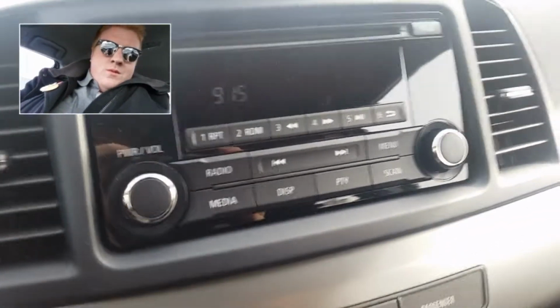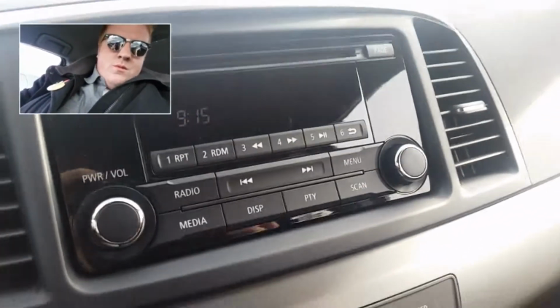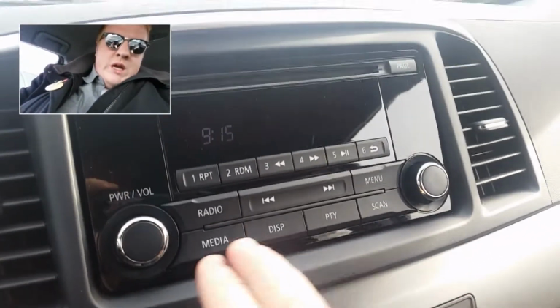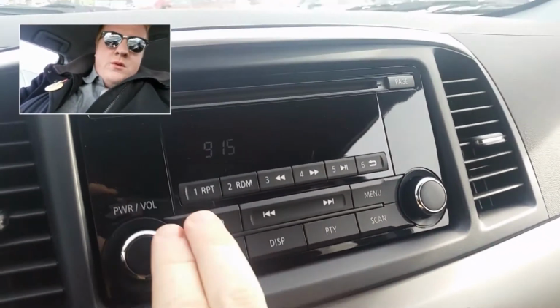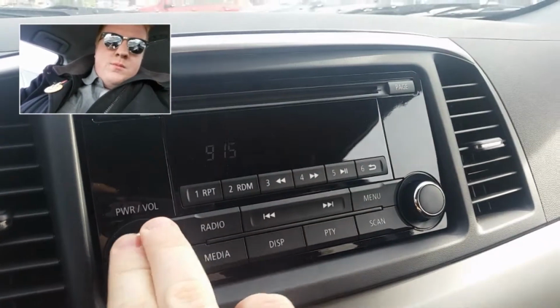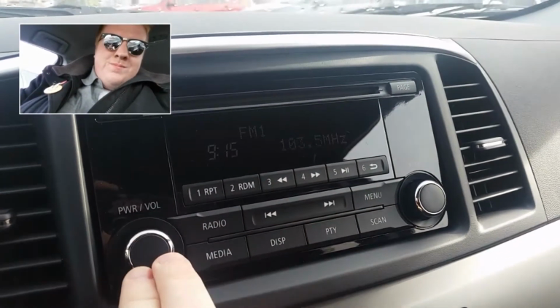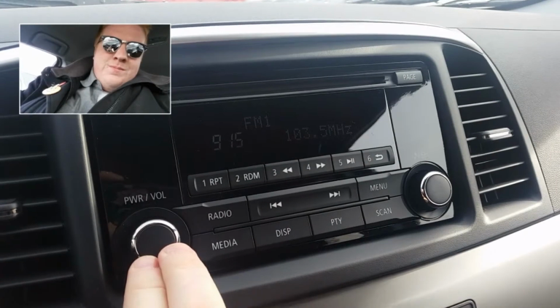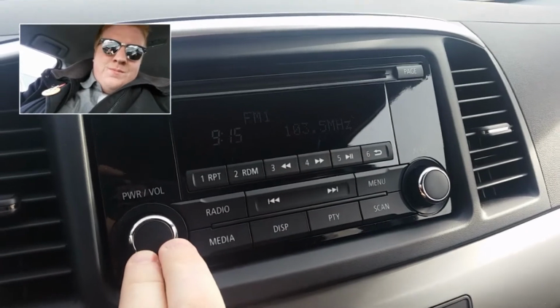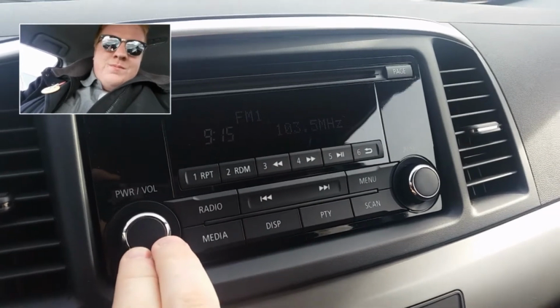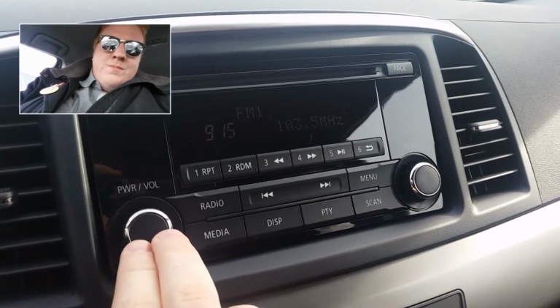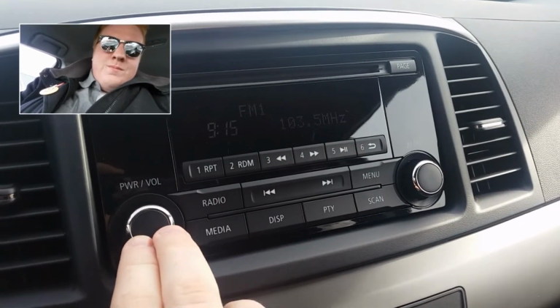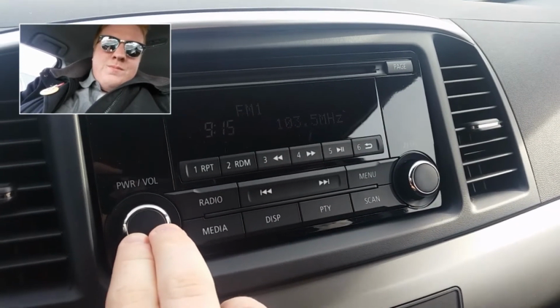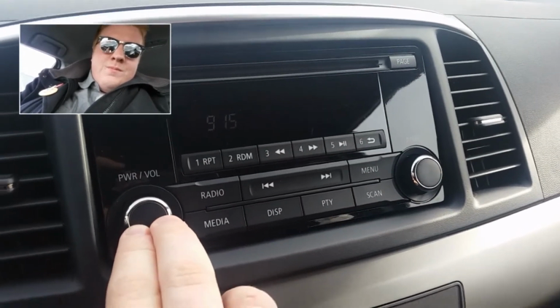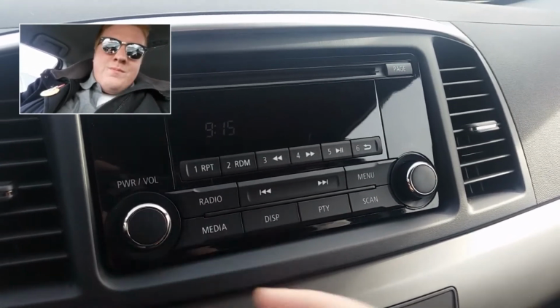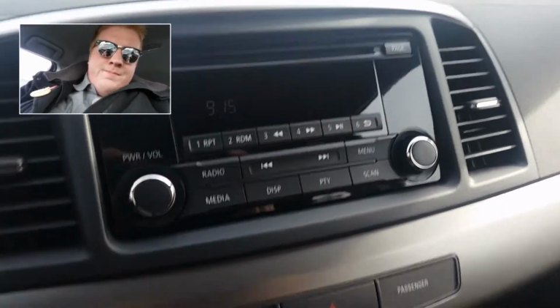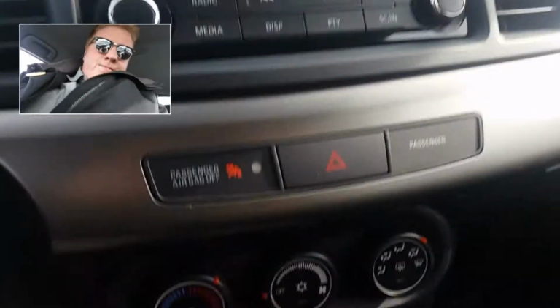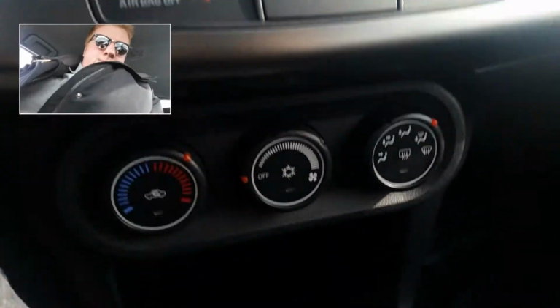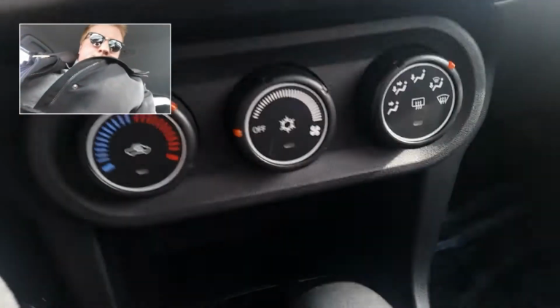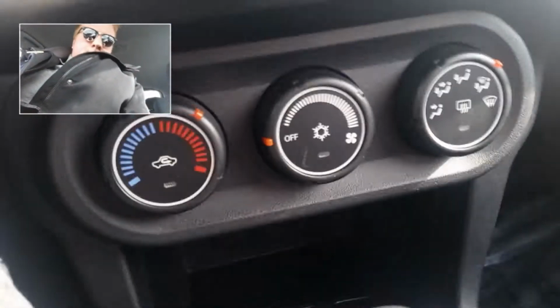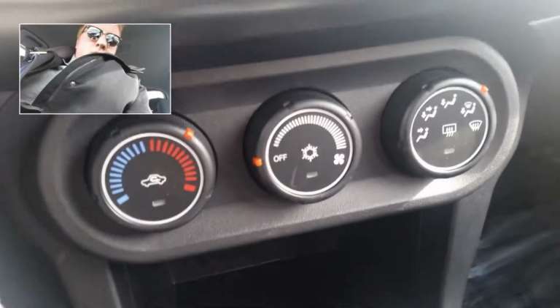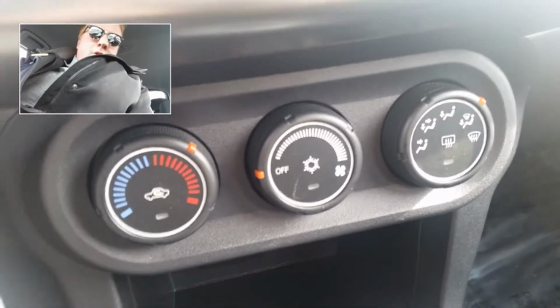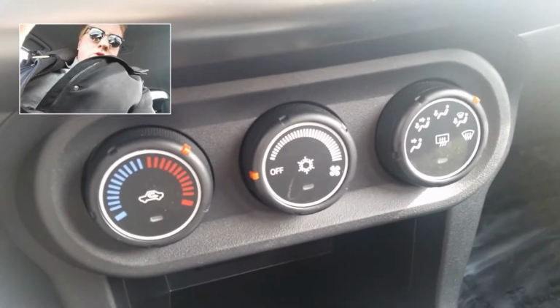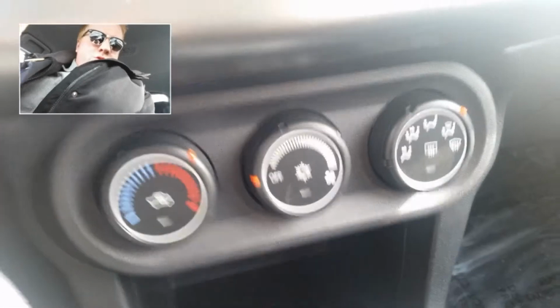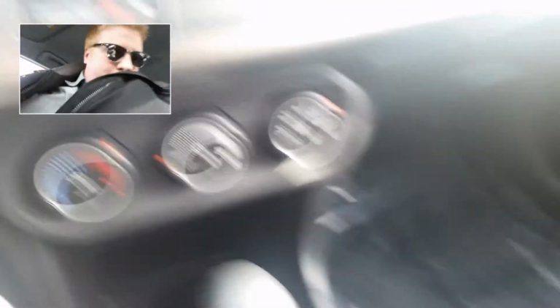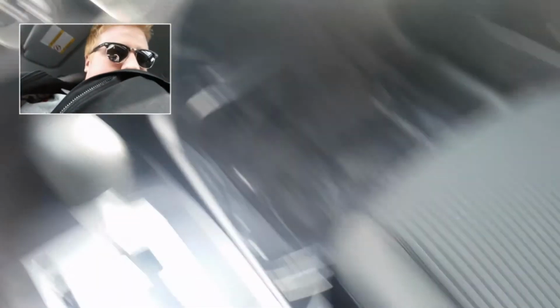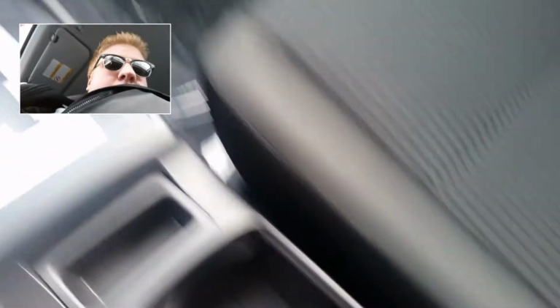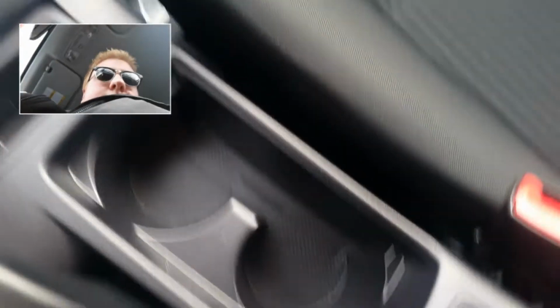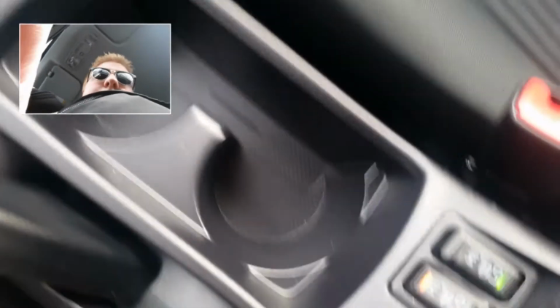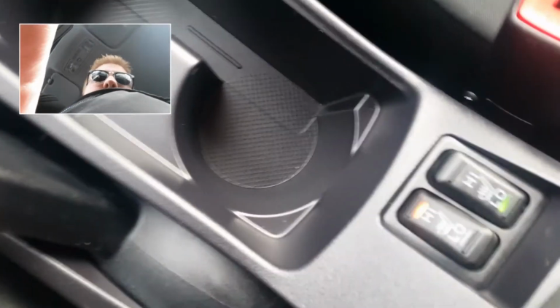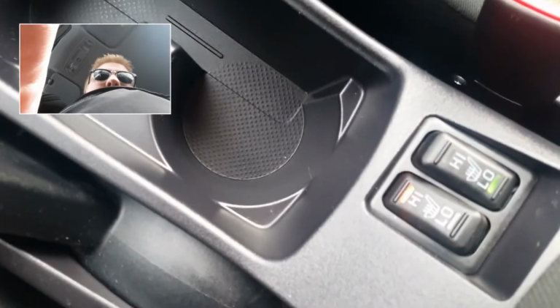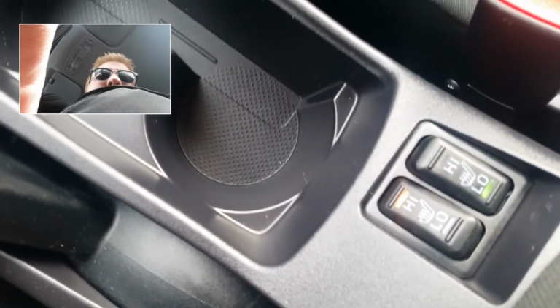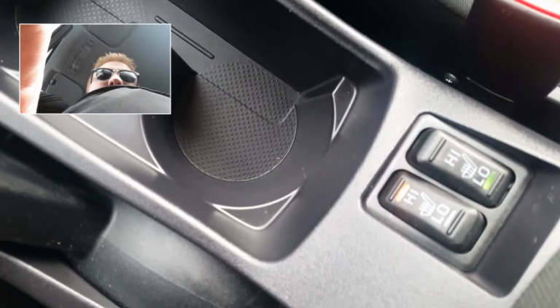Radio, climate controls, and my favorite — heated seats.